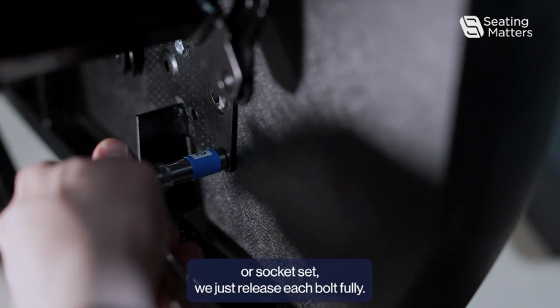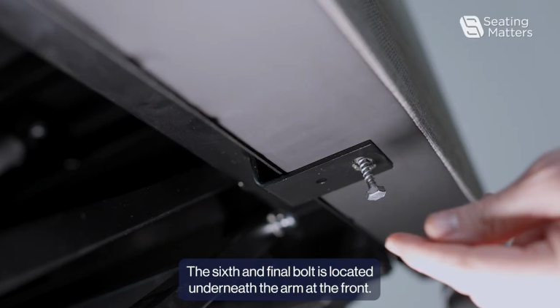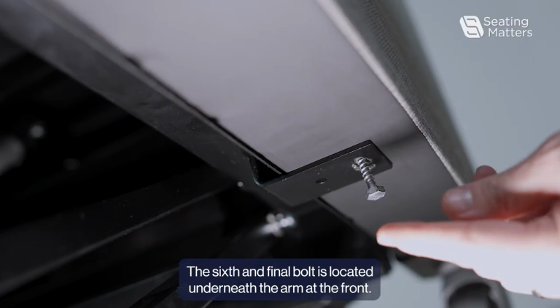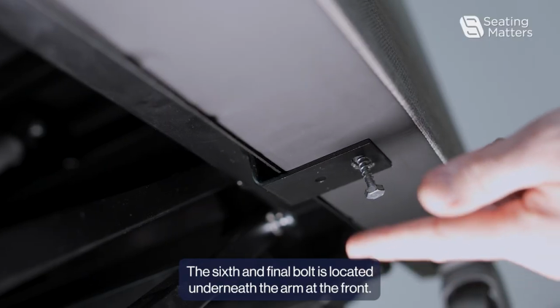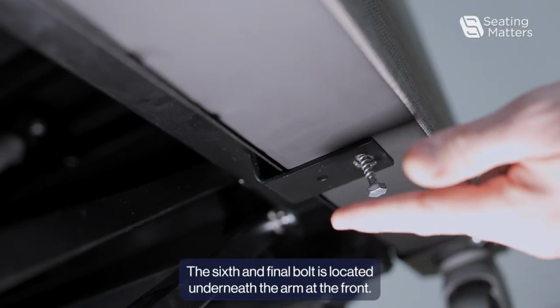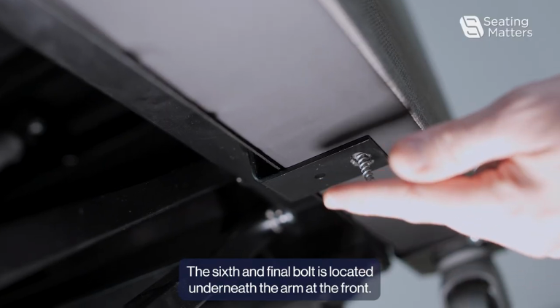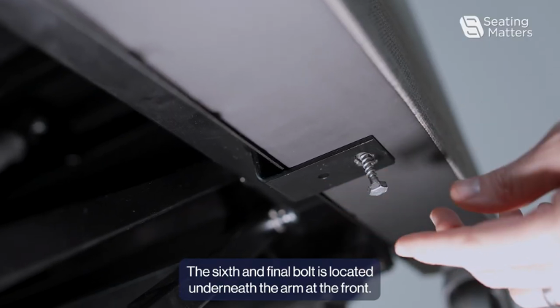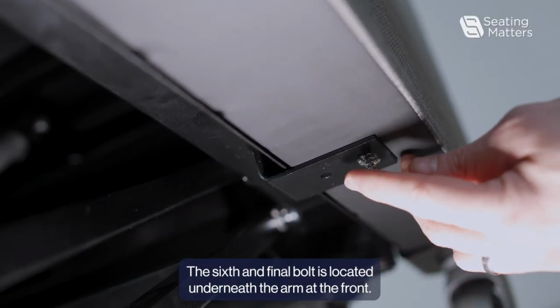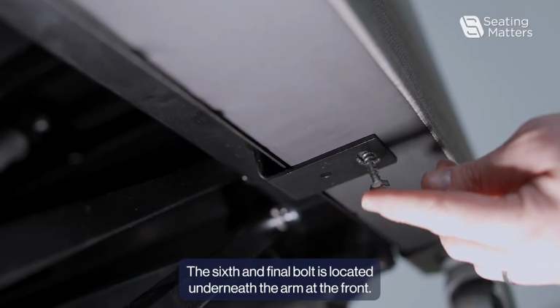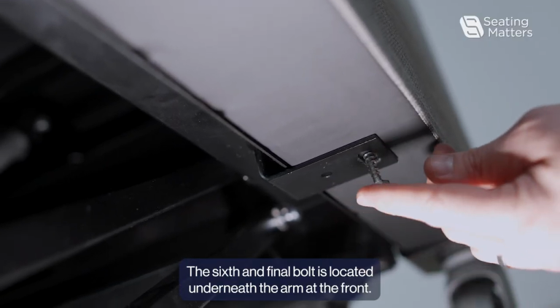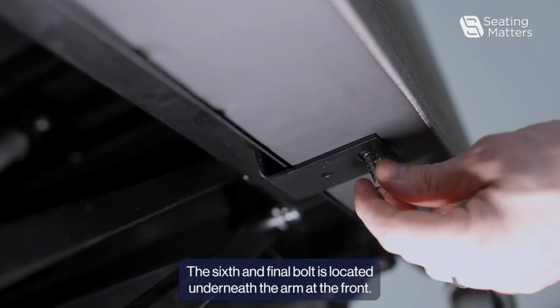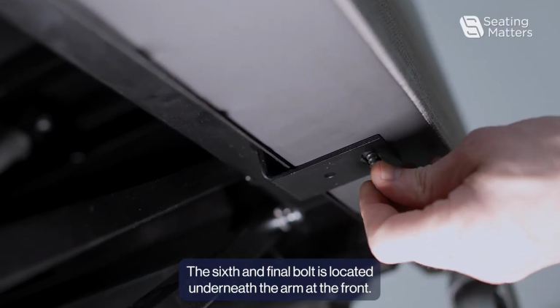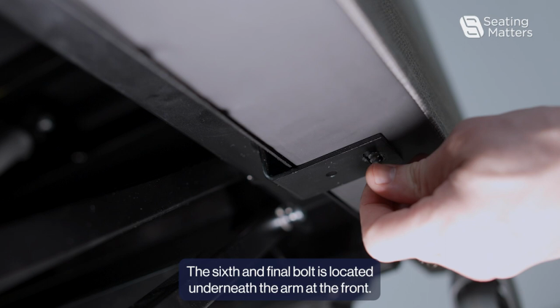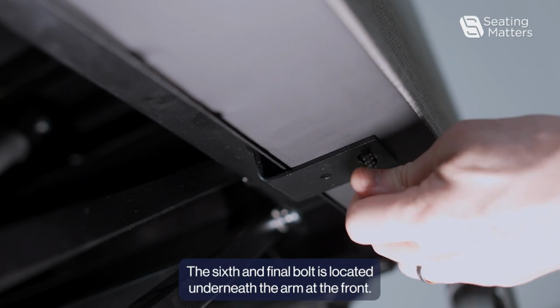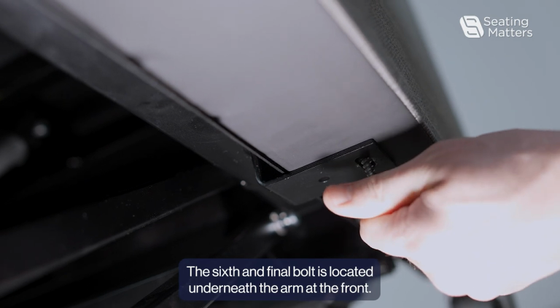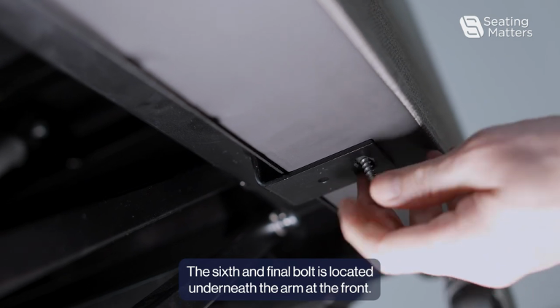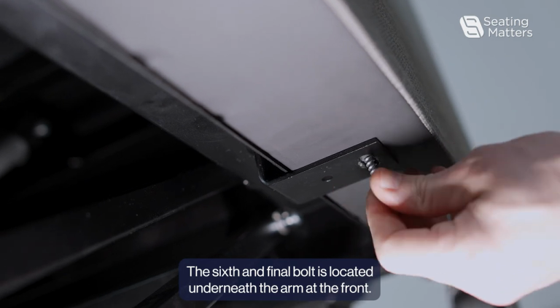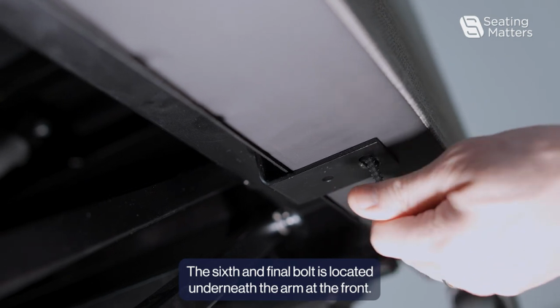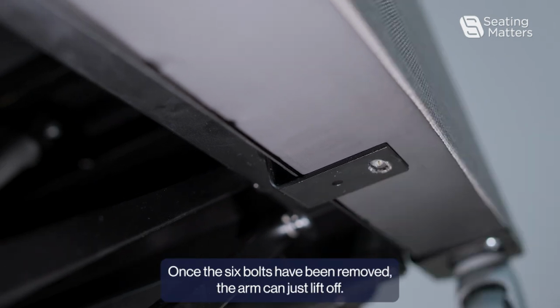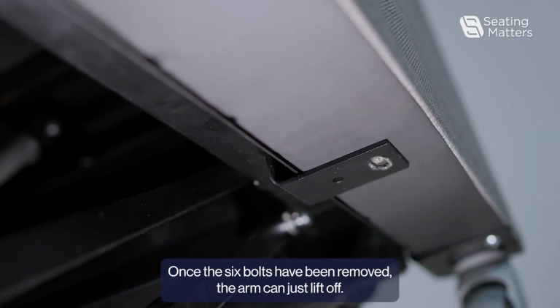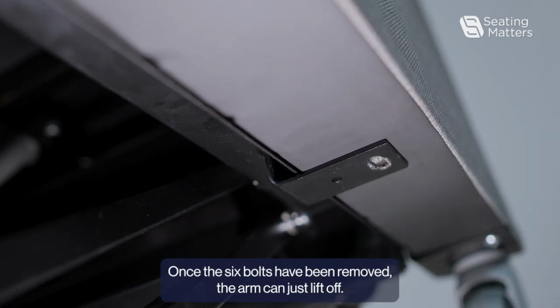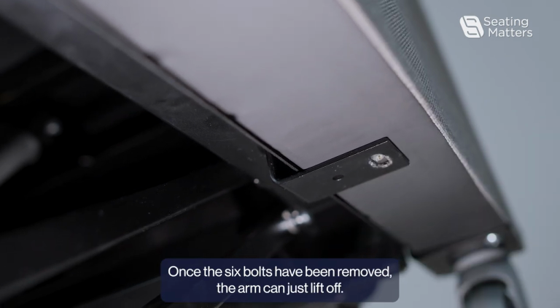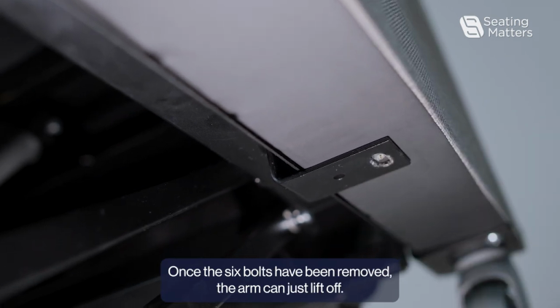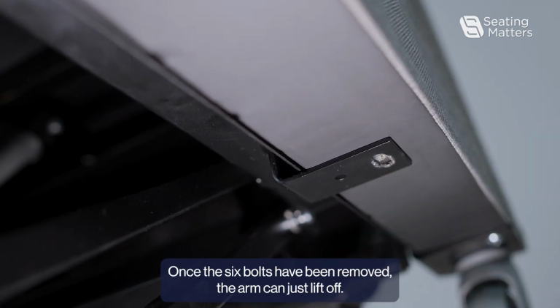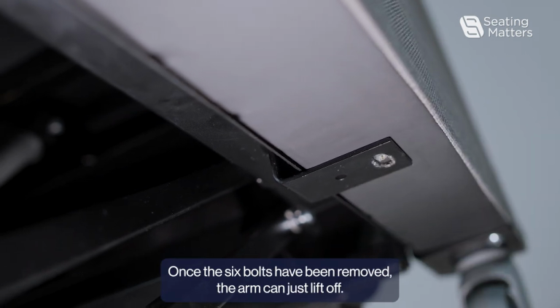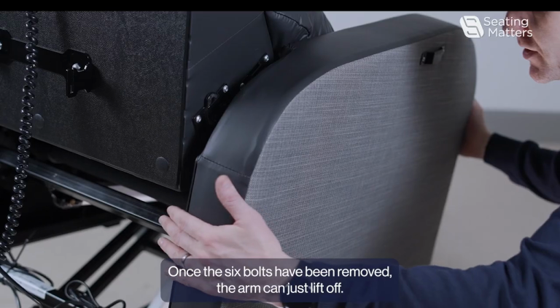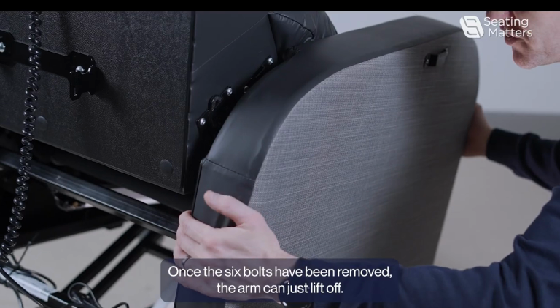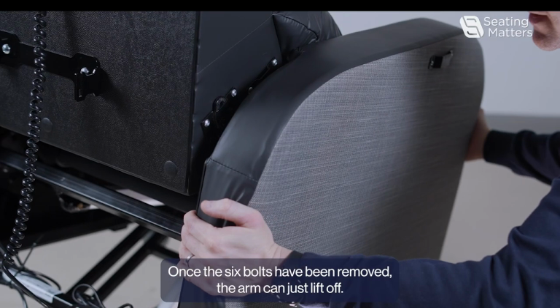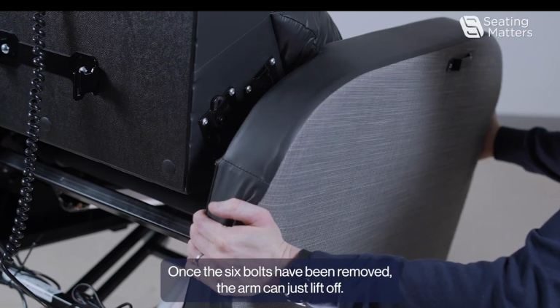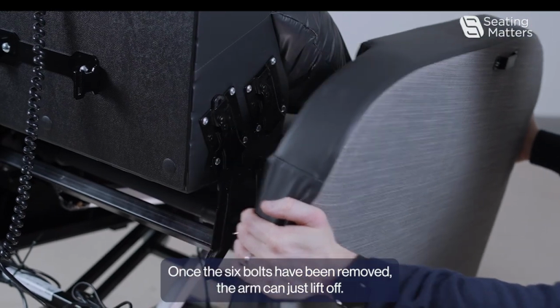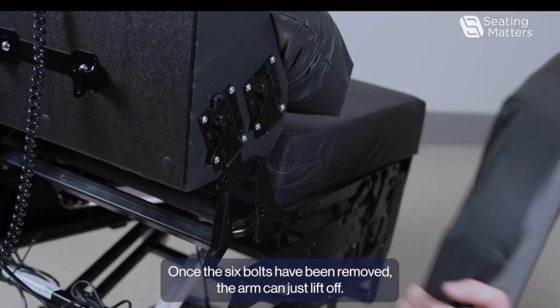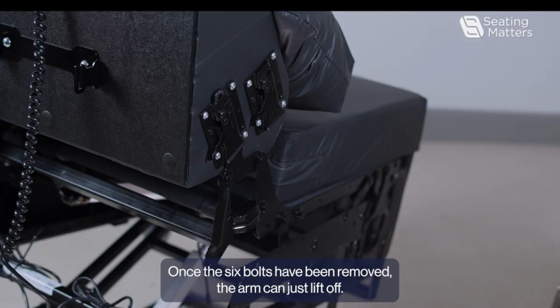The sixth and final bolt is located underneath the arm at the front. Once the six bolts have been removed, the arm can just lift off.